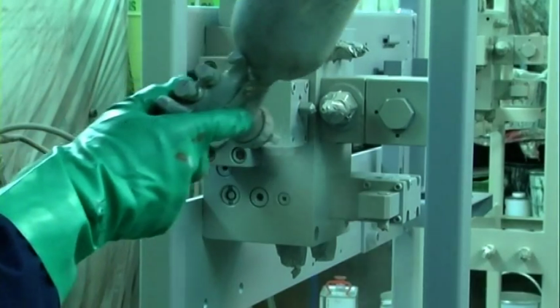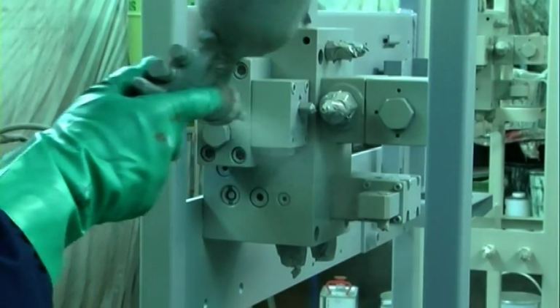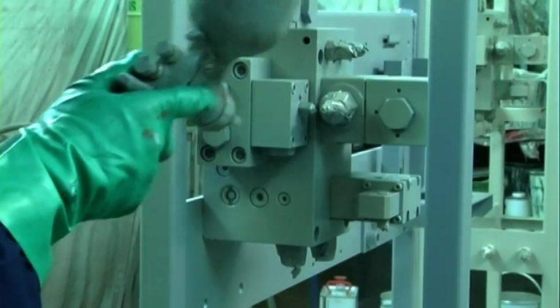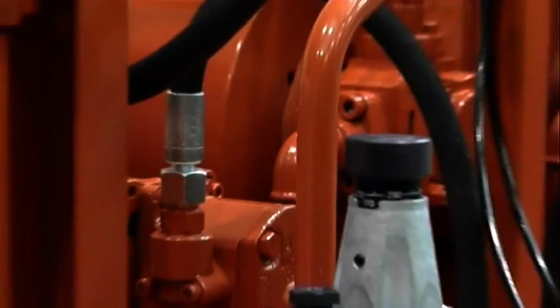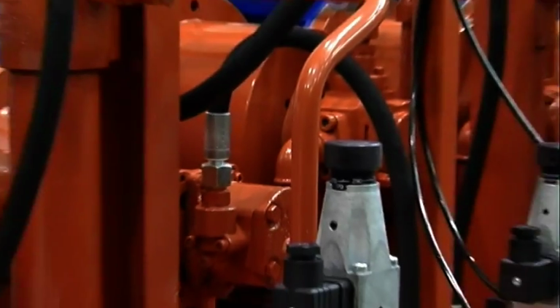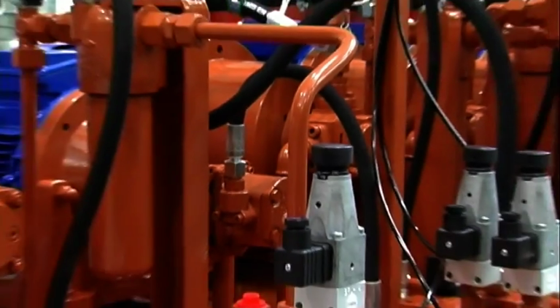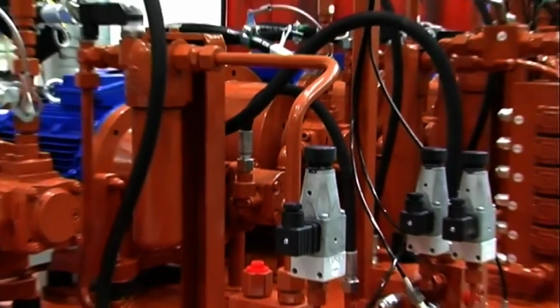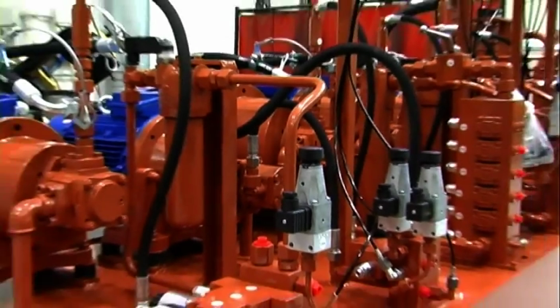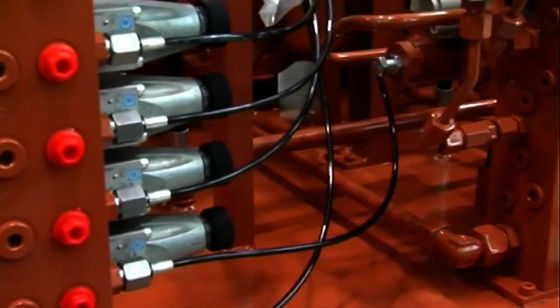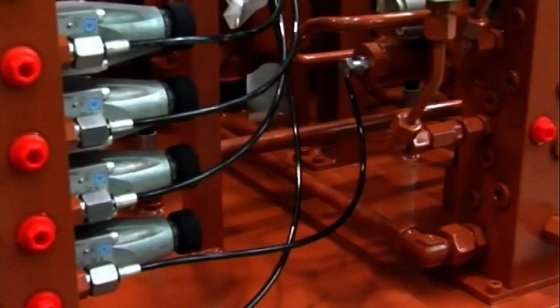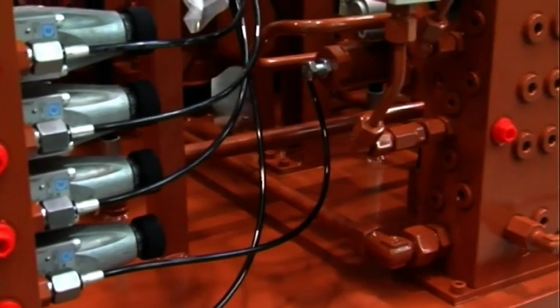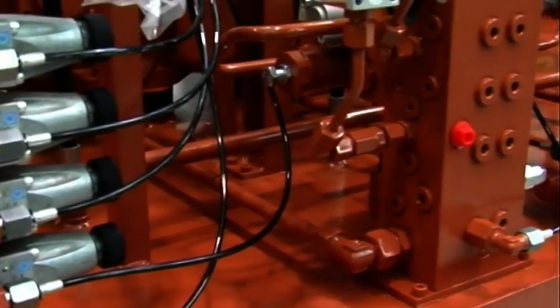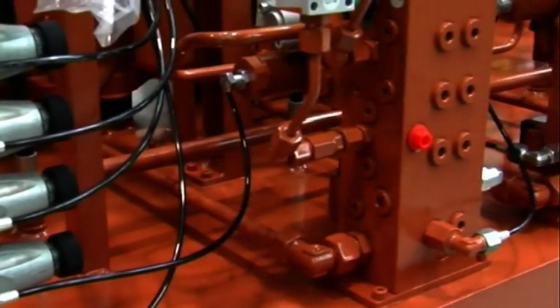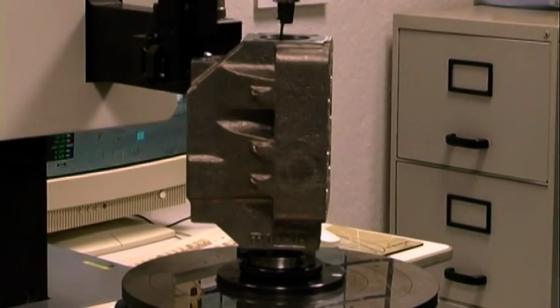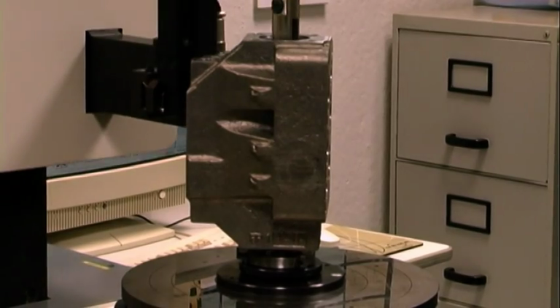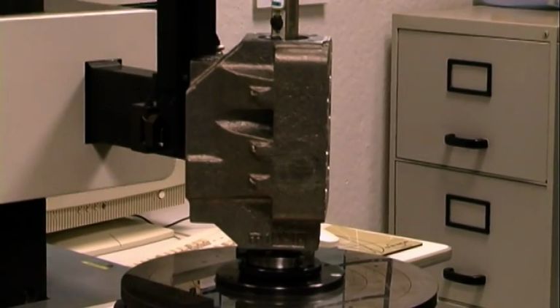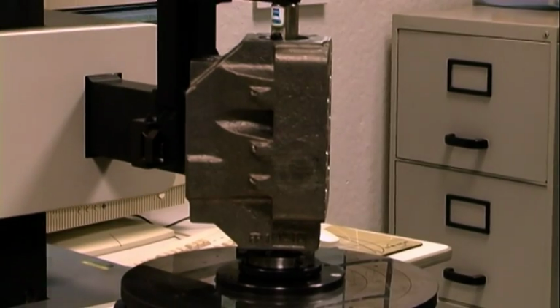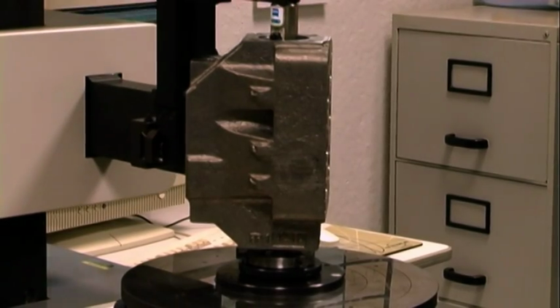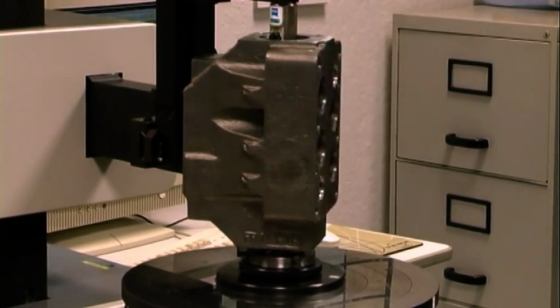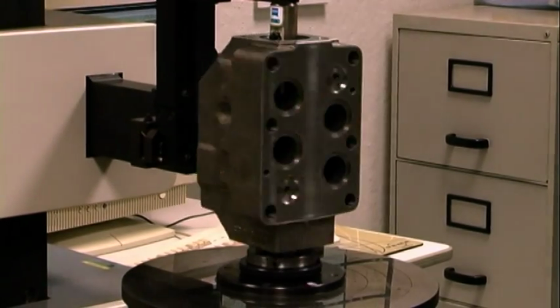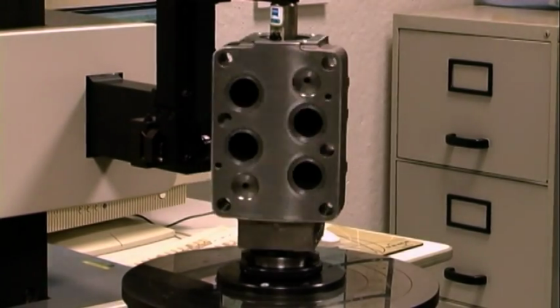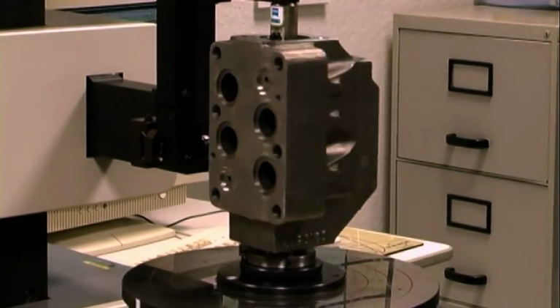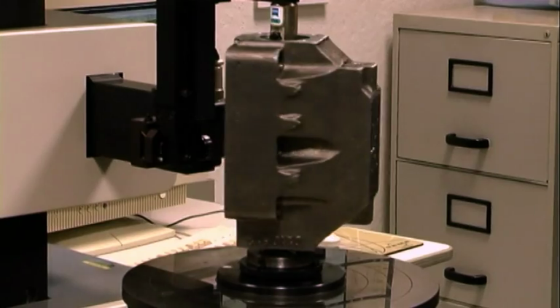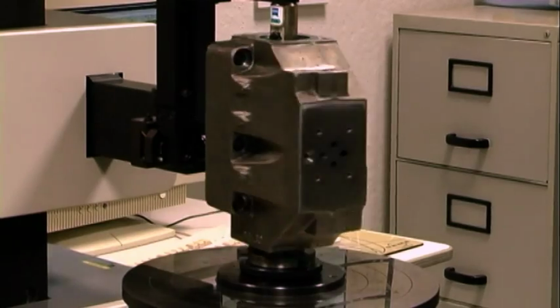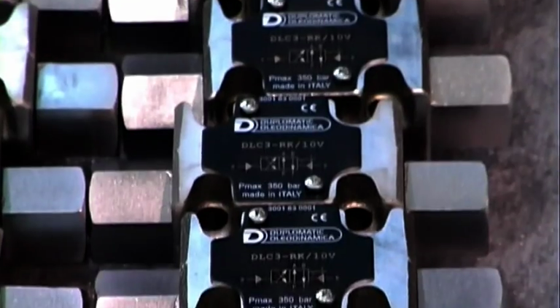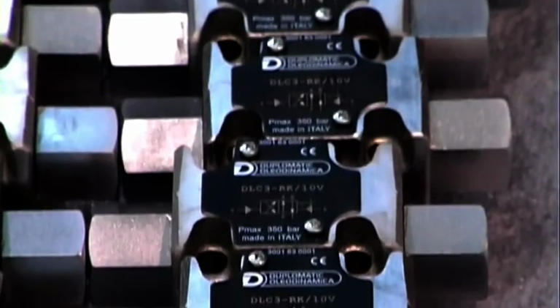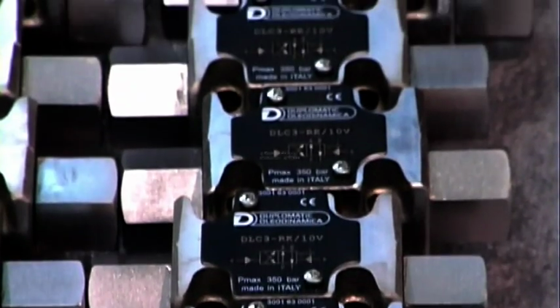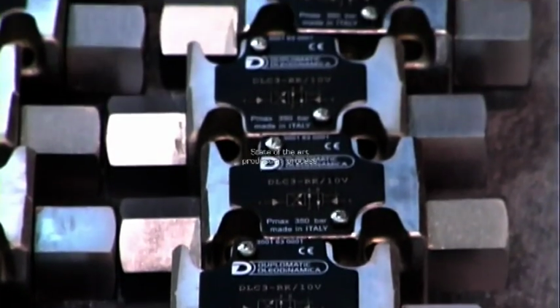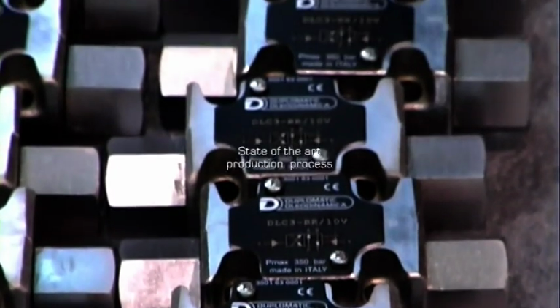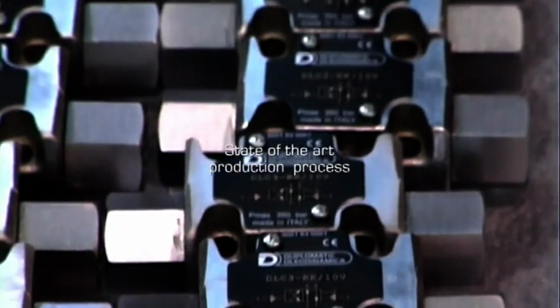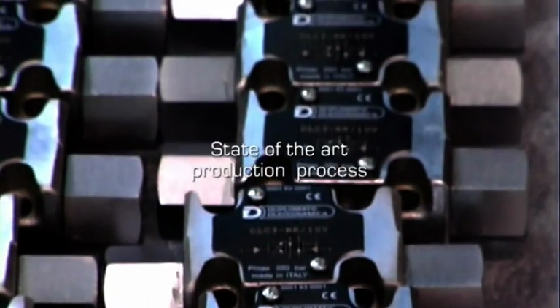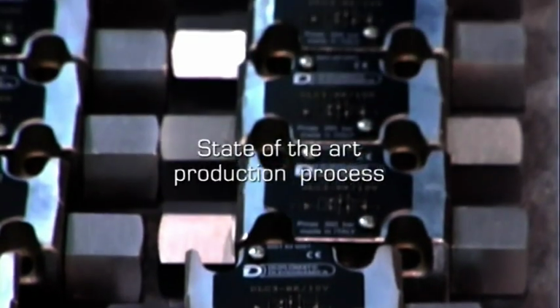Highly specialized personnel, robotic and numerical control machines, along with a new efficient facility, give Duplomatic Oleodynamica a state-of-the-art production process.